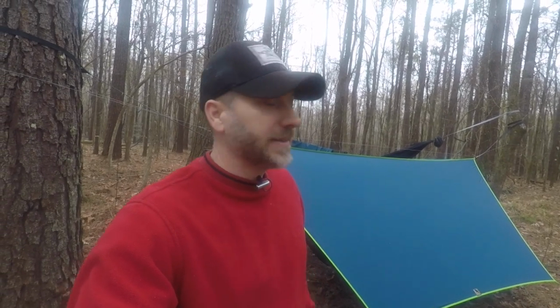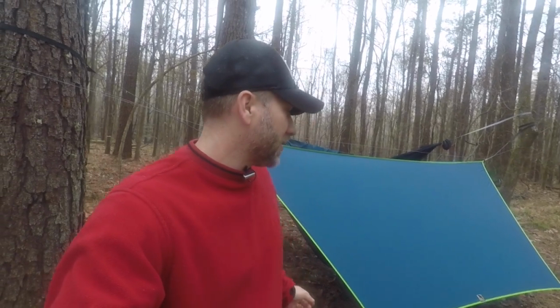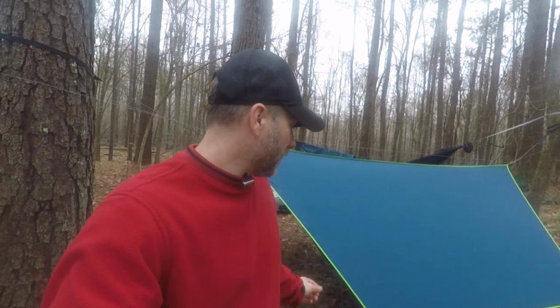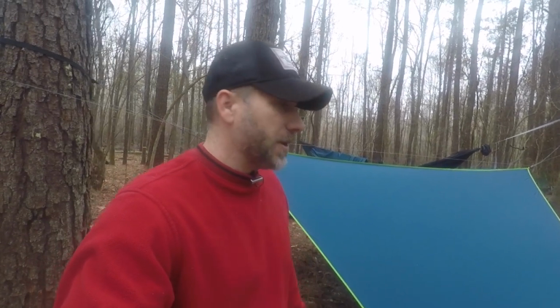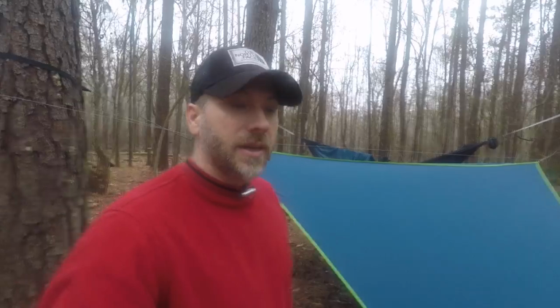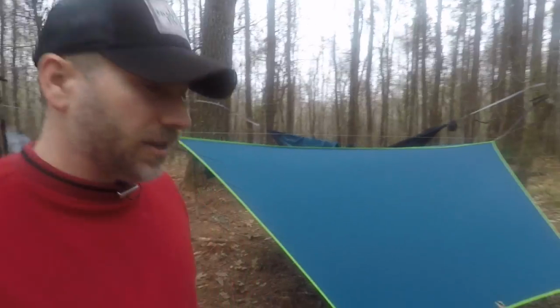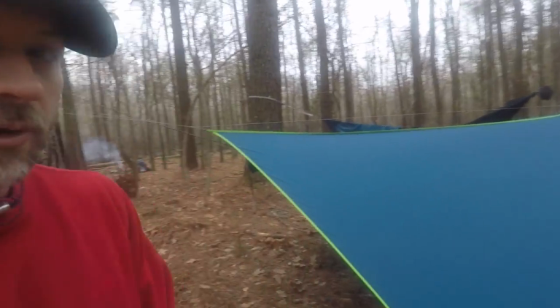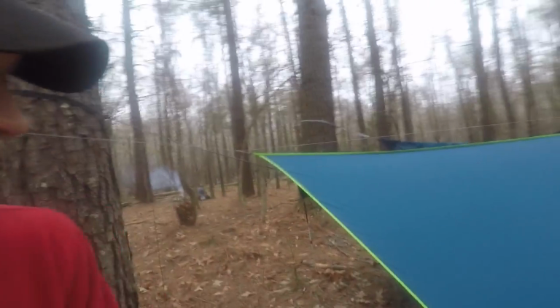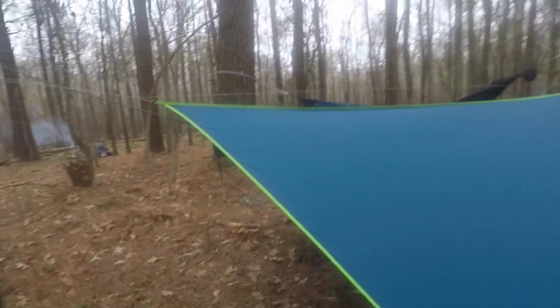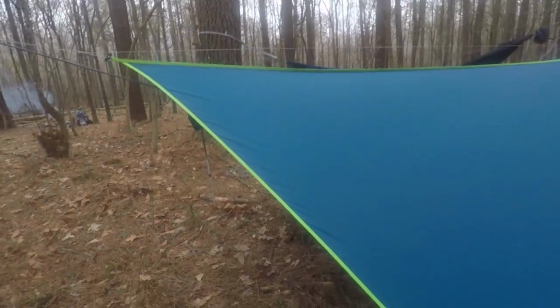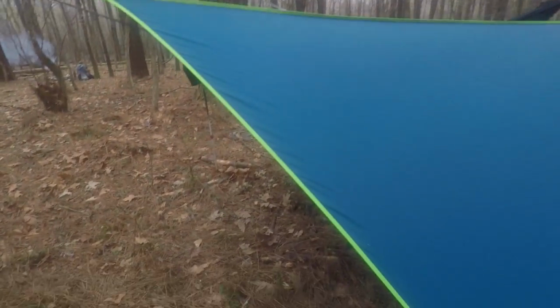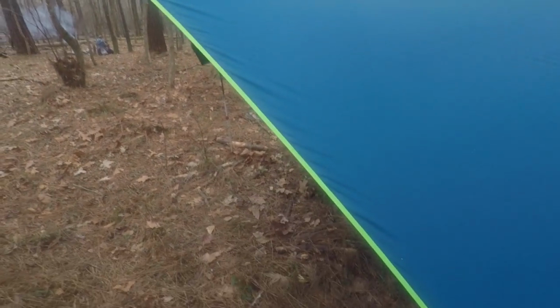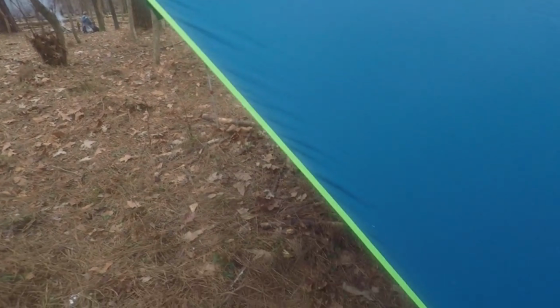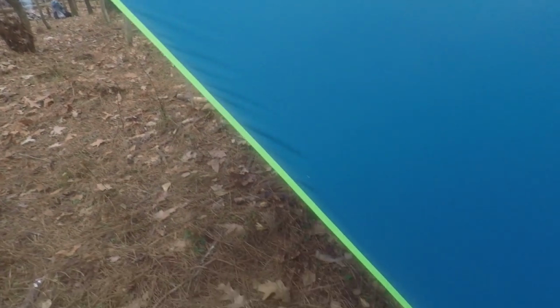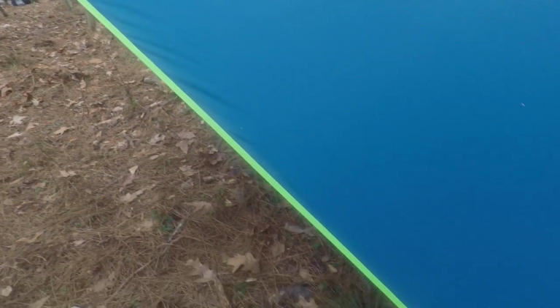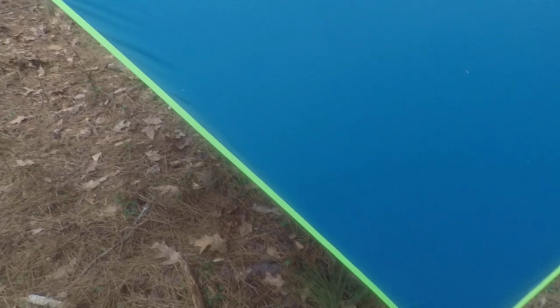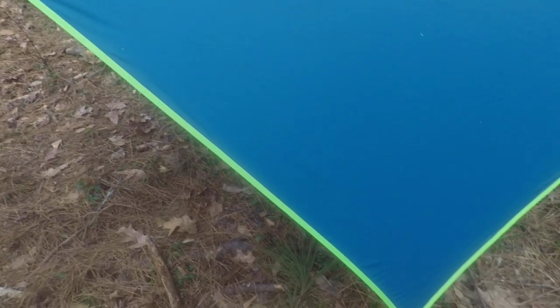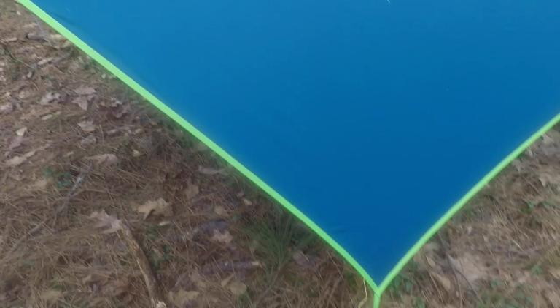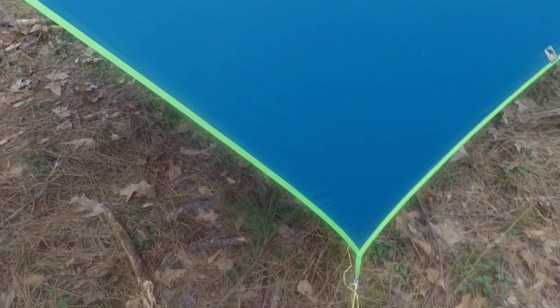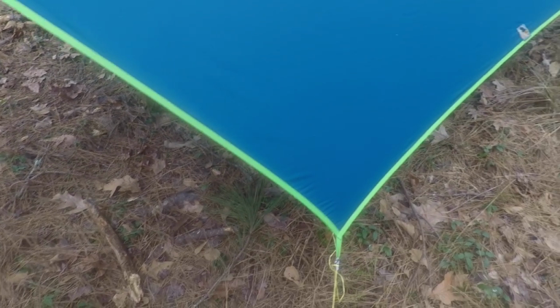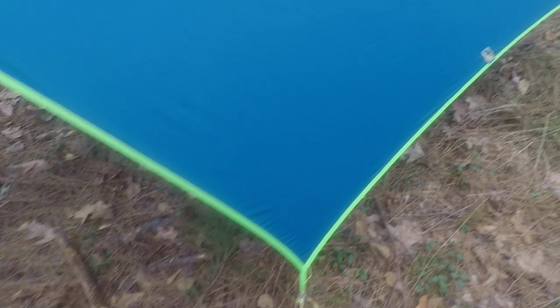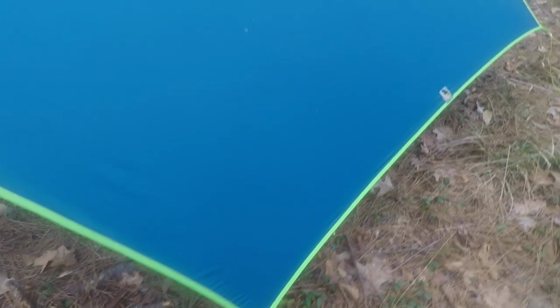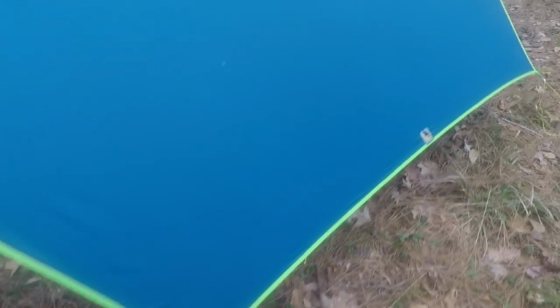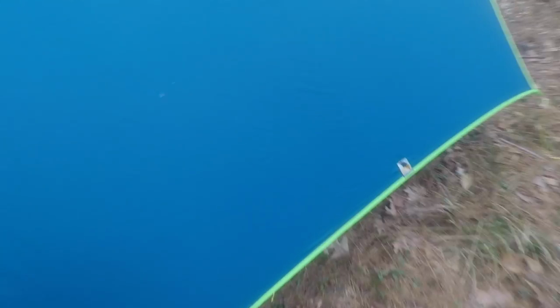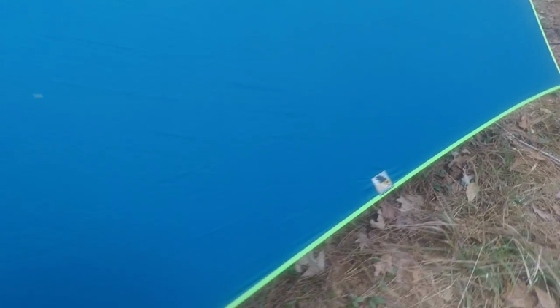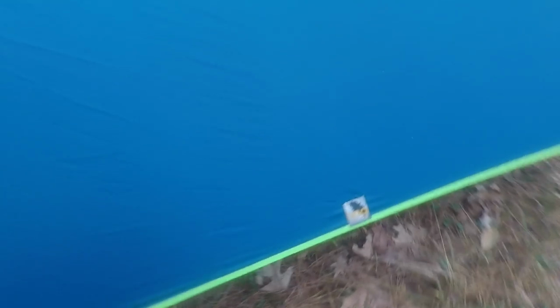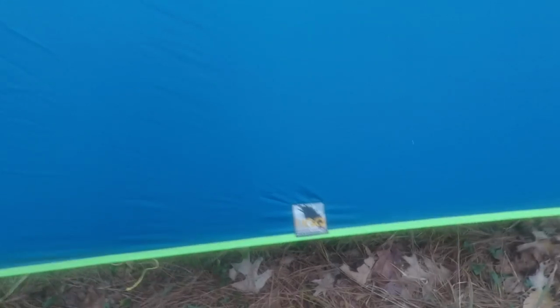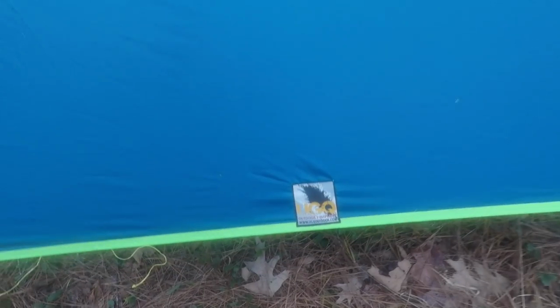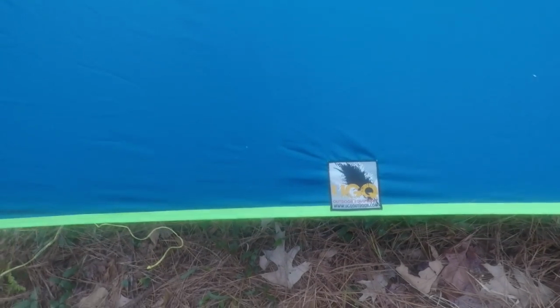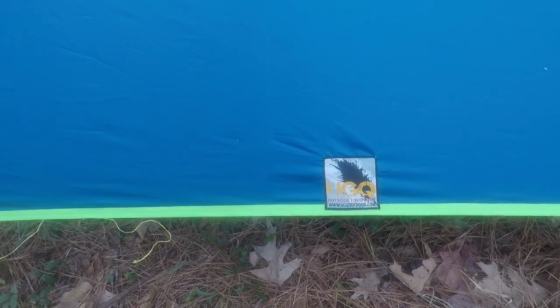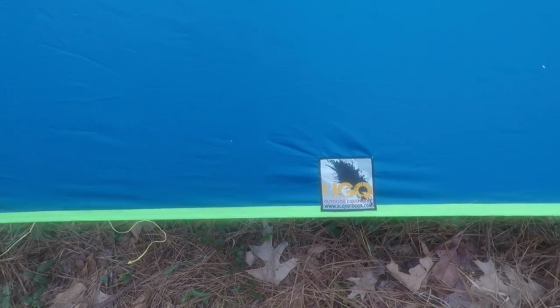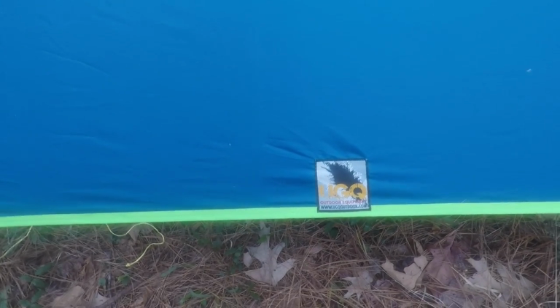Just the trim is all lime green, as you can see here. Very distinct, very cool color. You can see the Underground Quilts logo there.